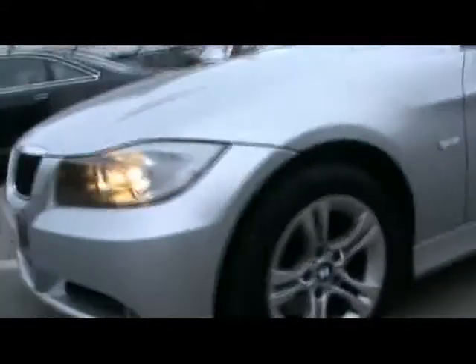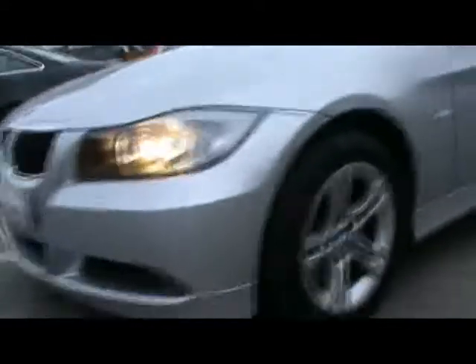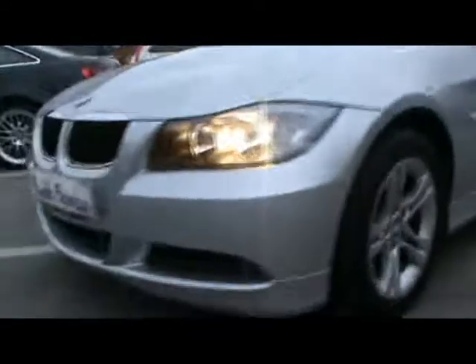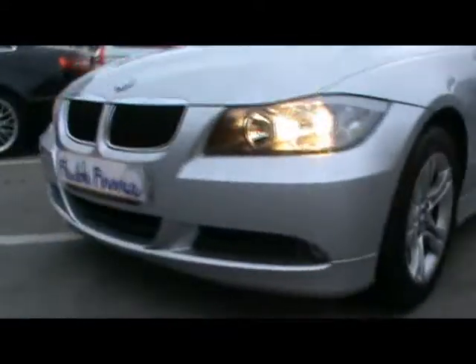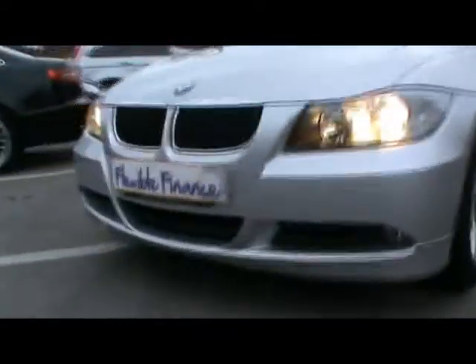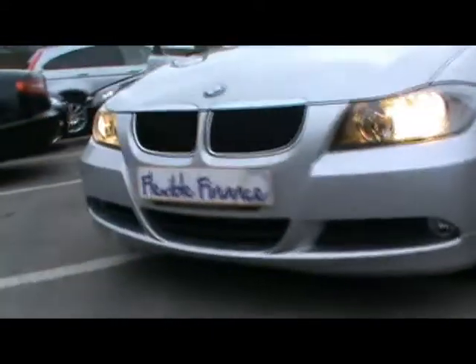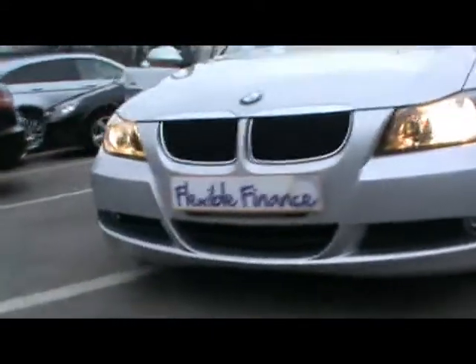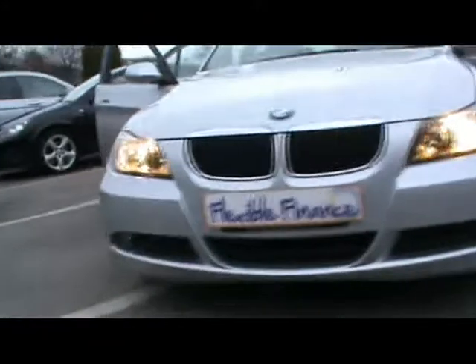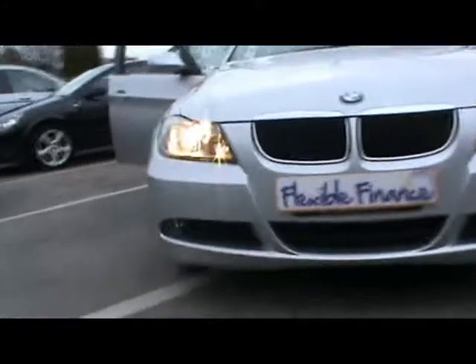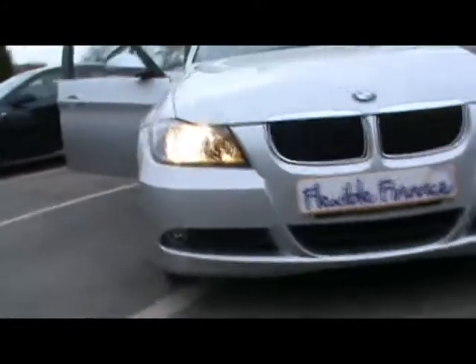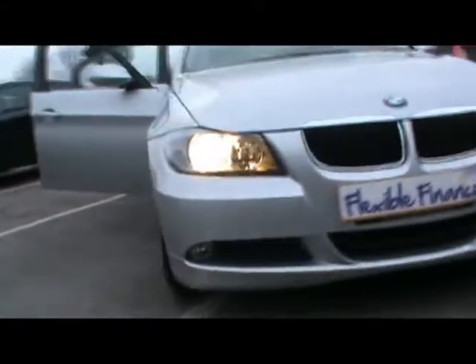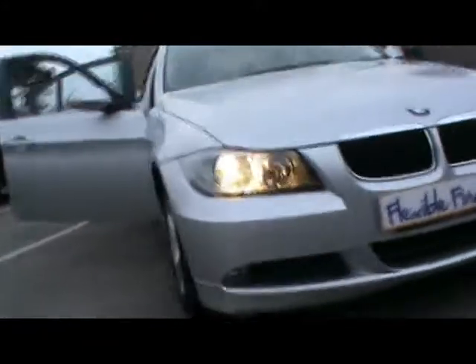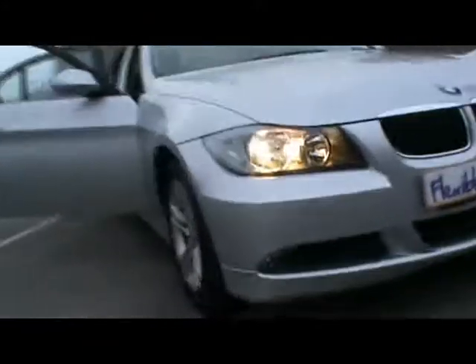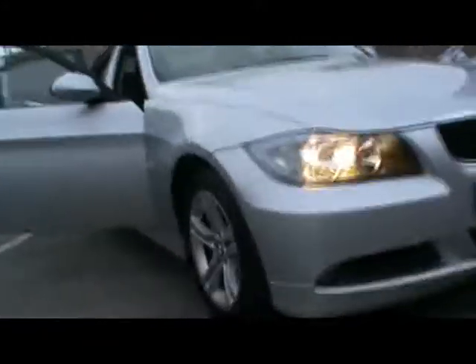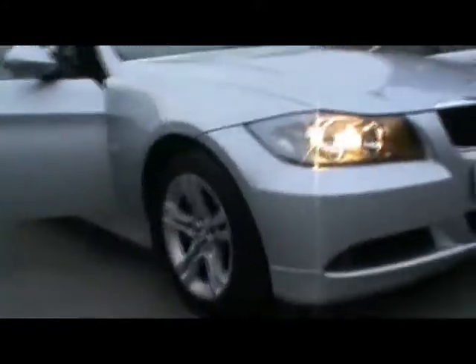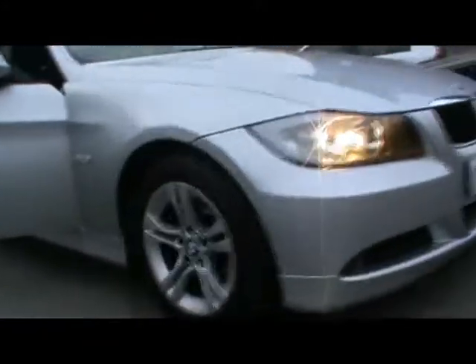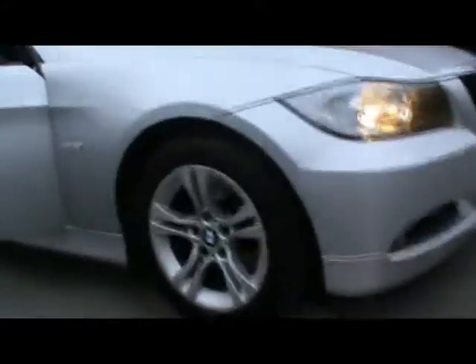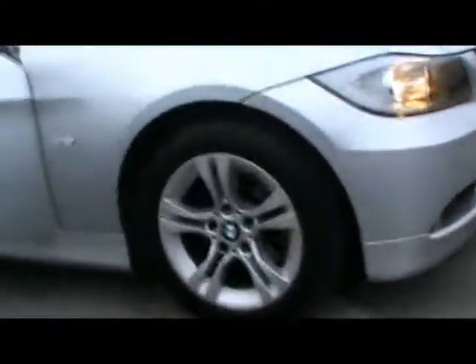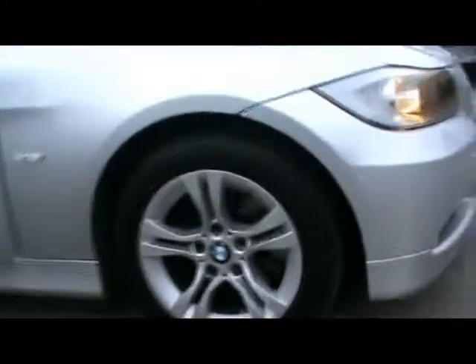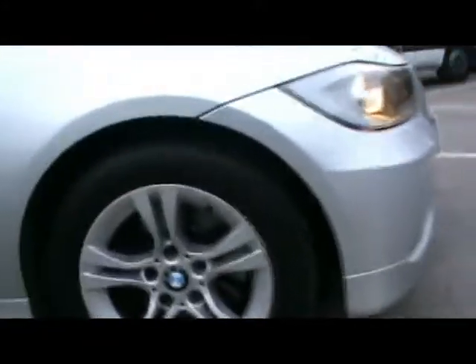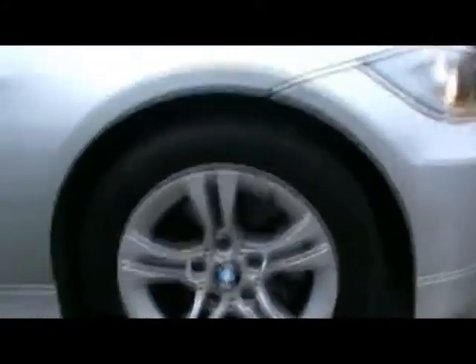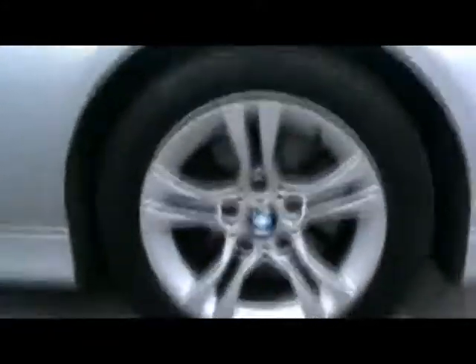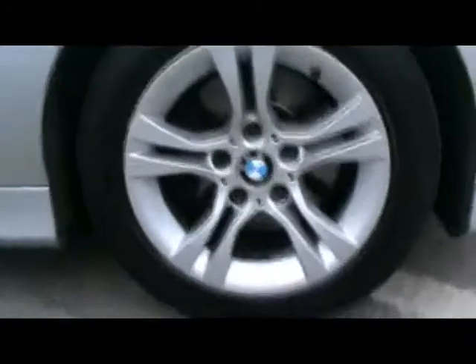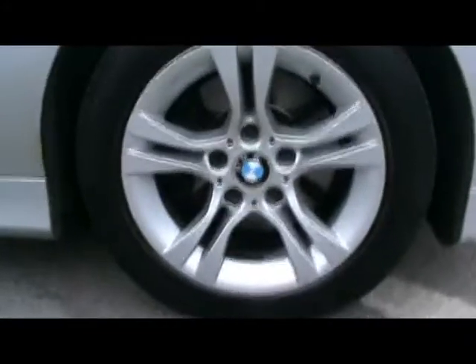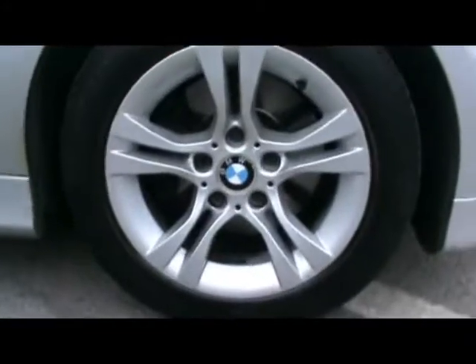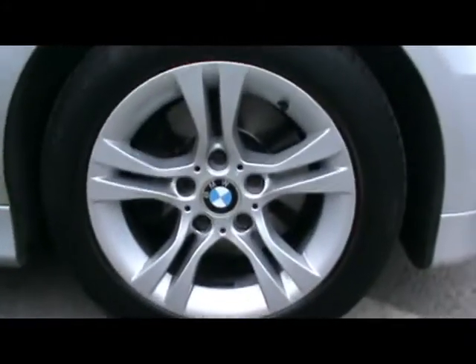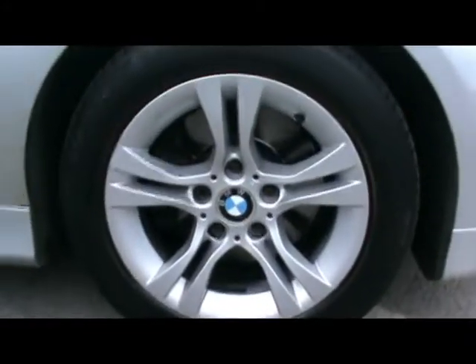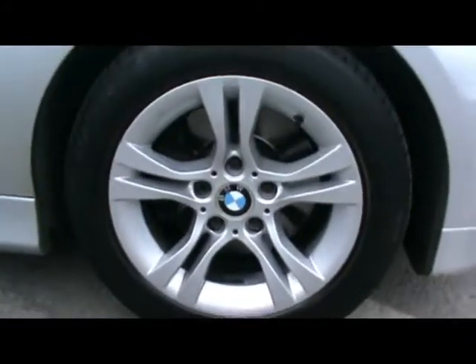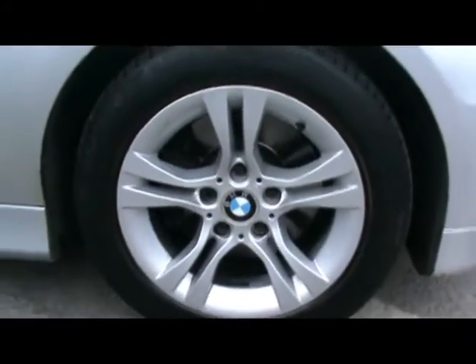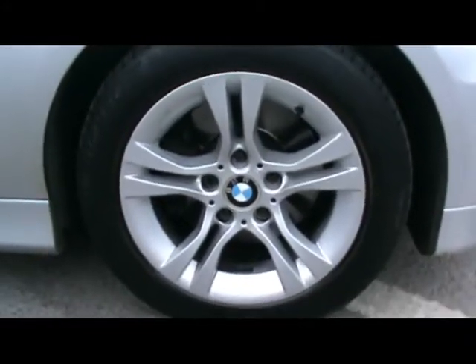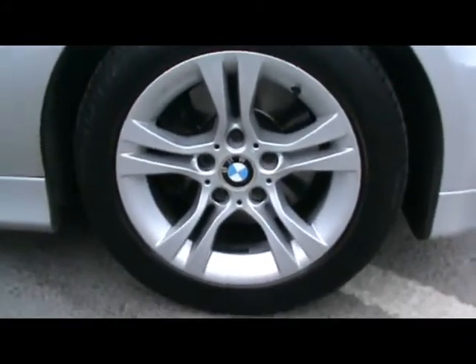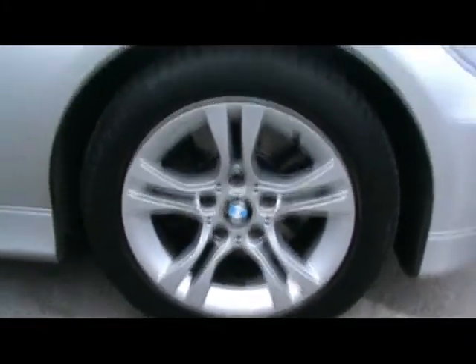Front and fog lights. And 16-inch alloys — really nice condition, as you can see. No sign of them touching the kerb and no scrapes either.